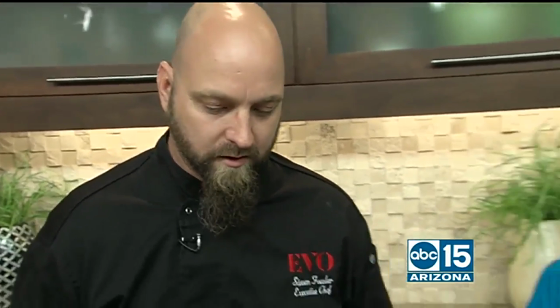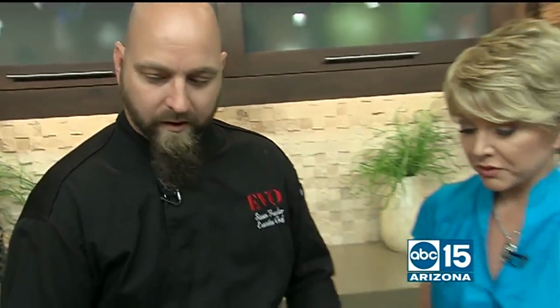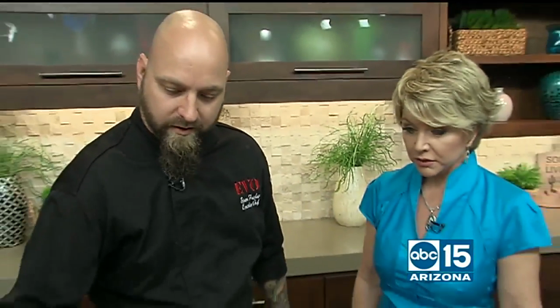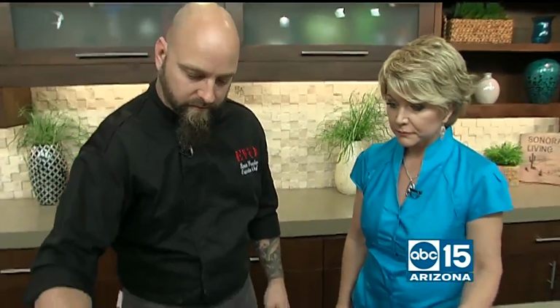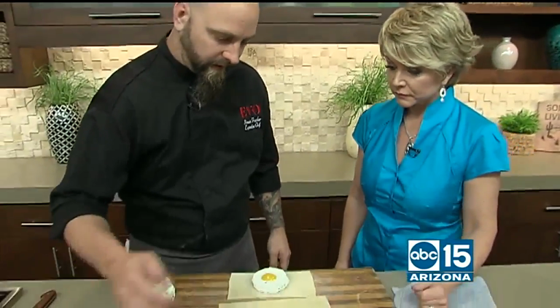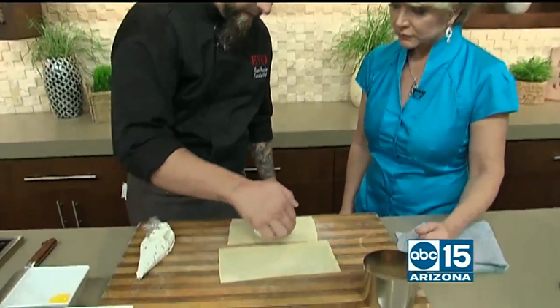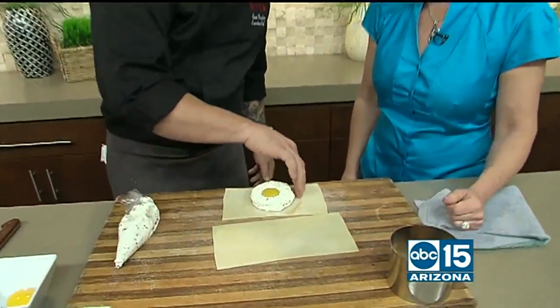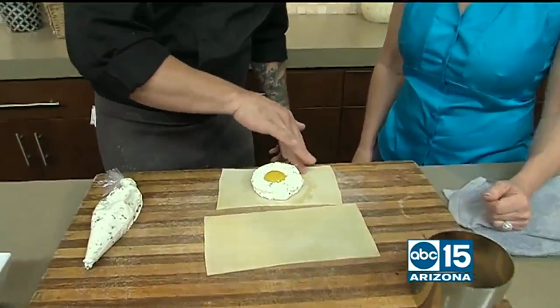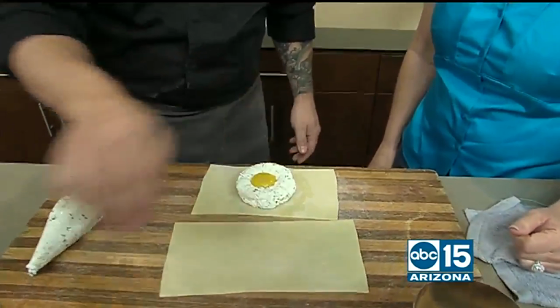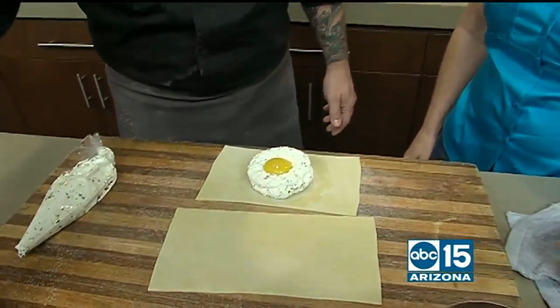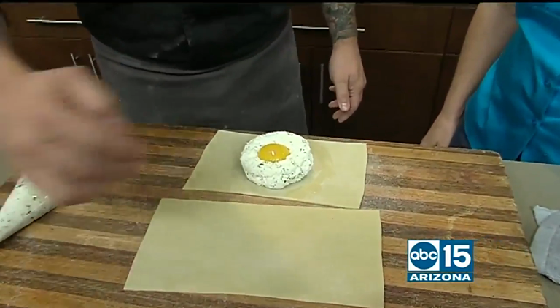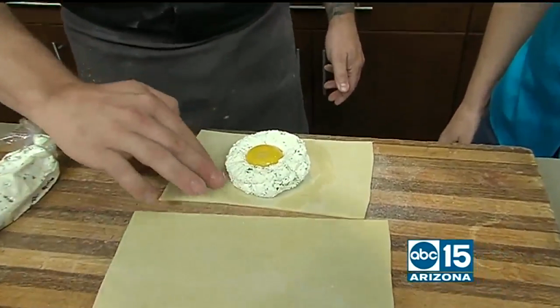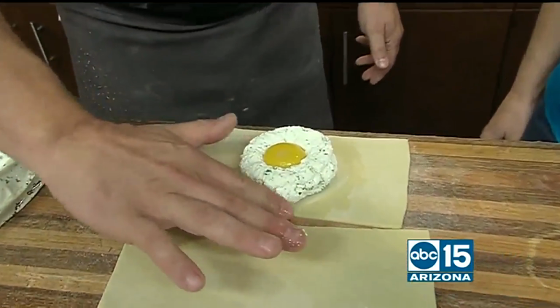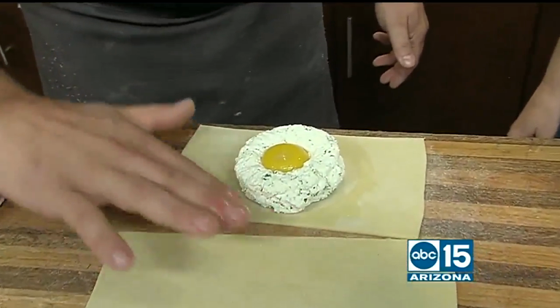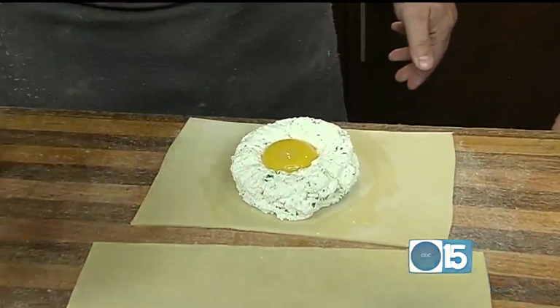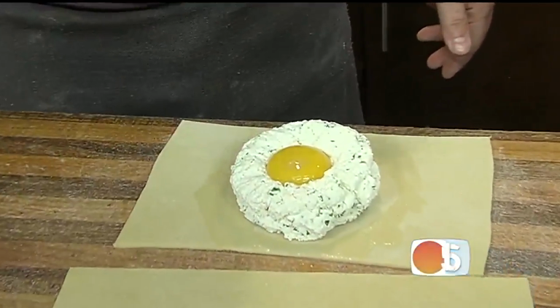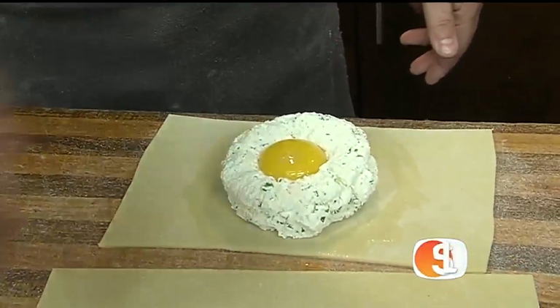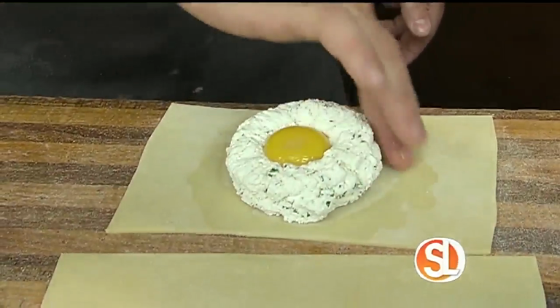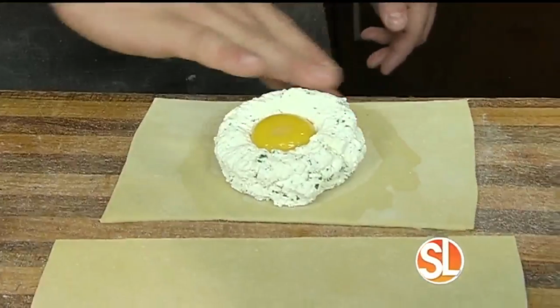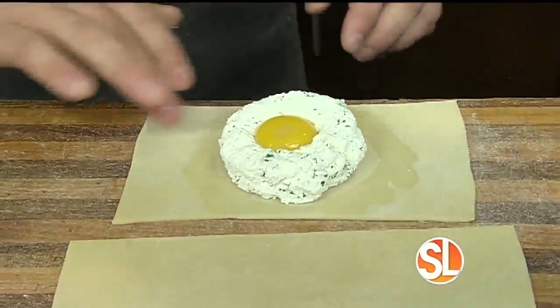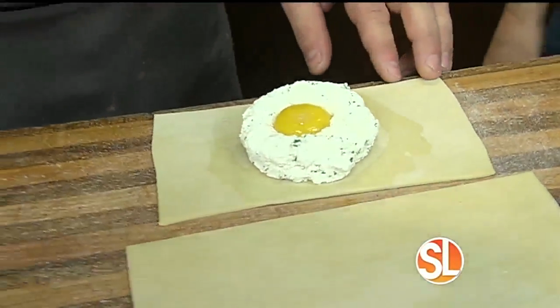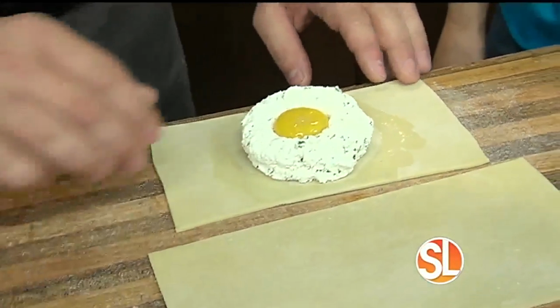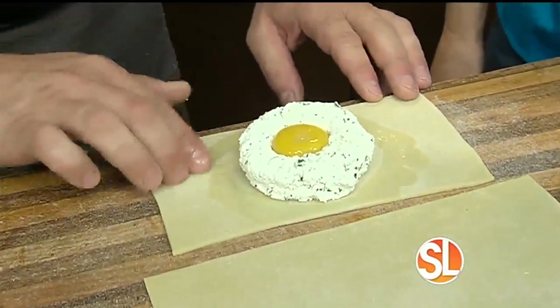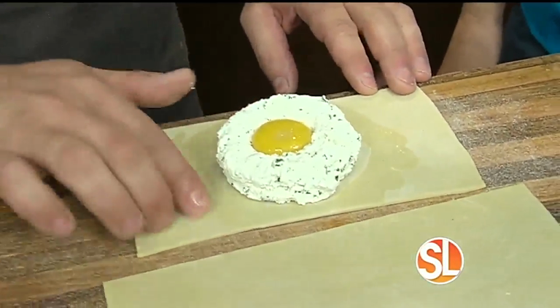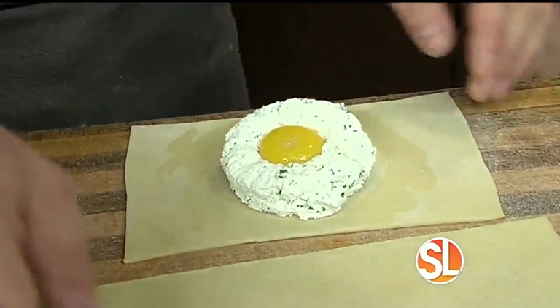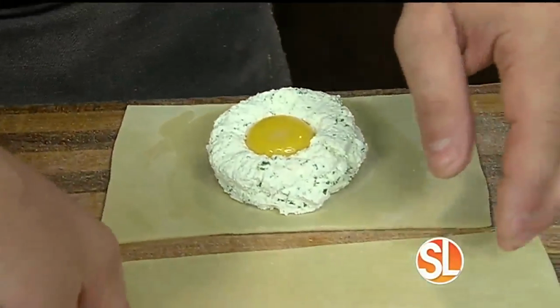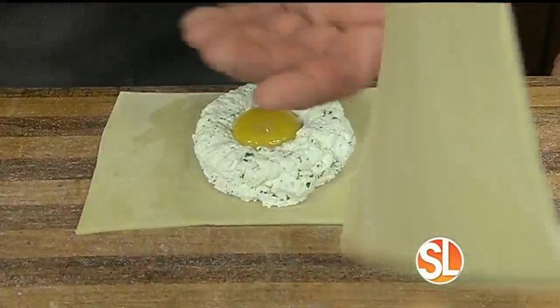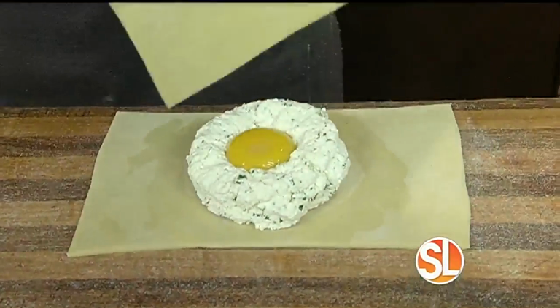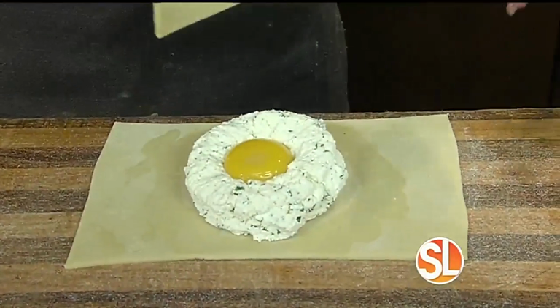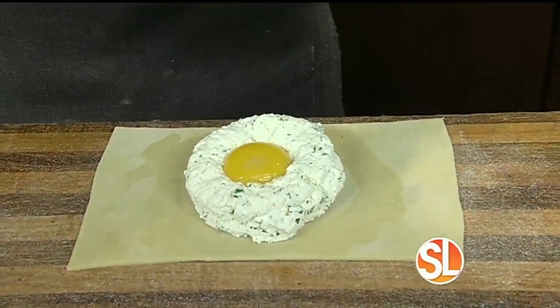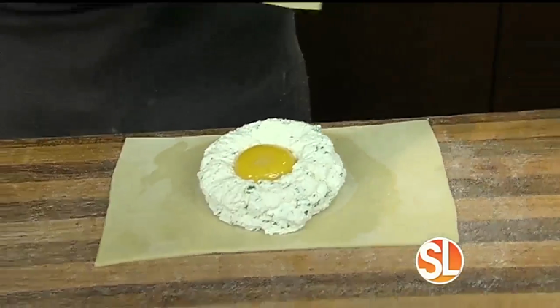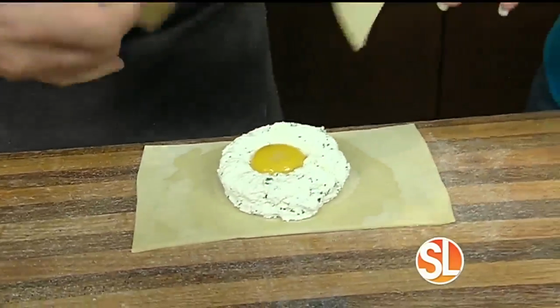We're going to add a little bit of water right around the edge here because we want to make the pasta sticky, so that when we put our top layer on everything holds together. We're going to roll that around just like that. So far, a very simple recipe.